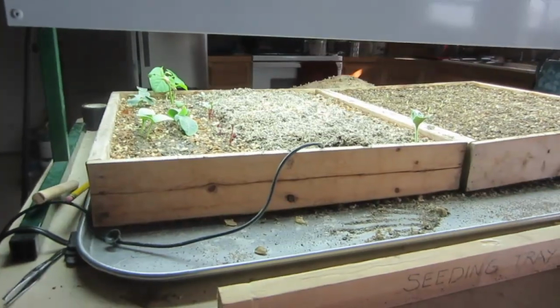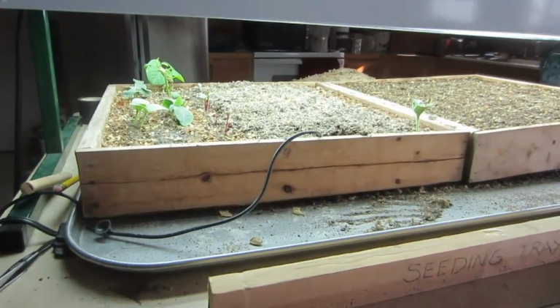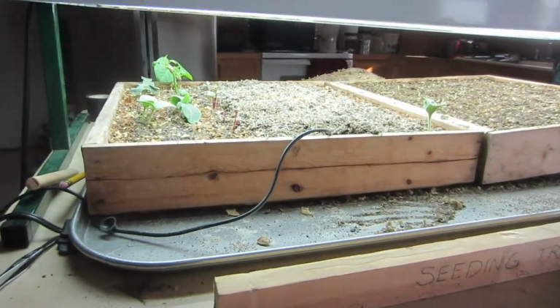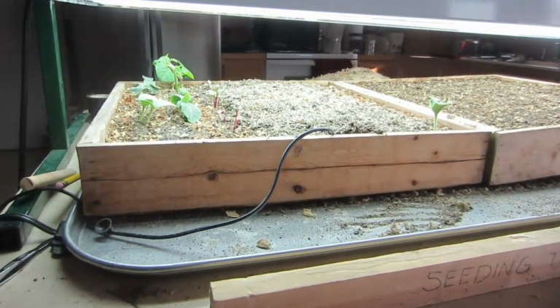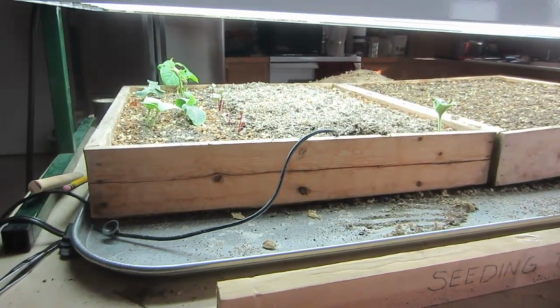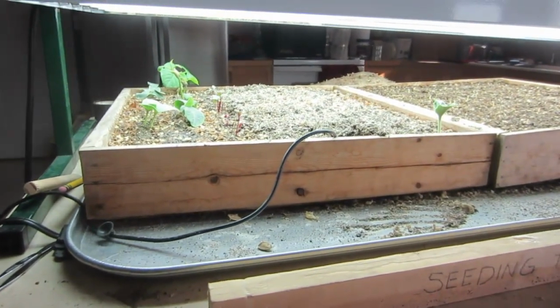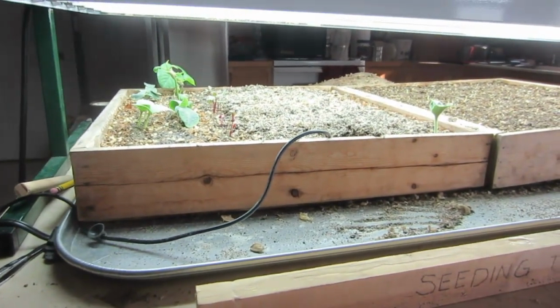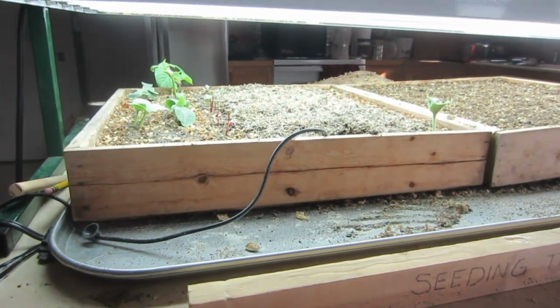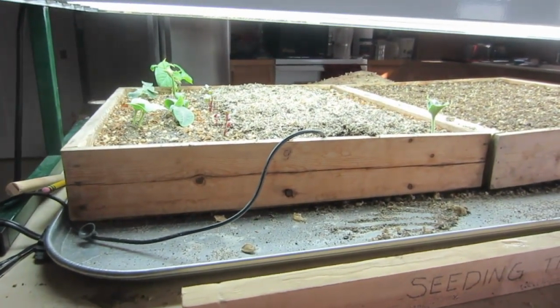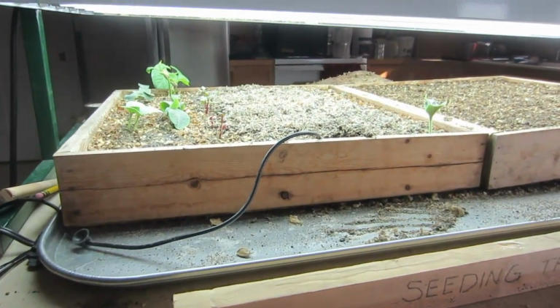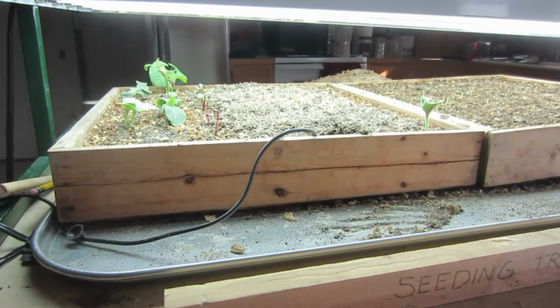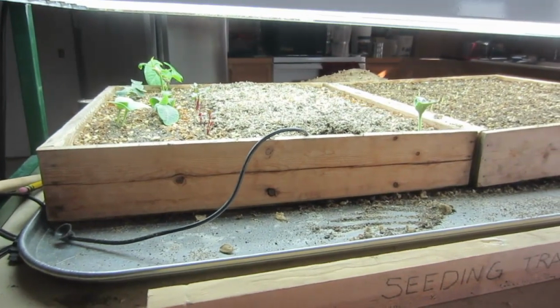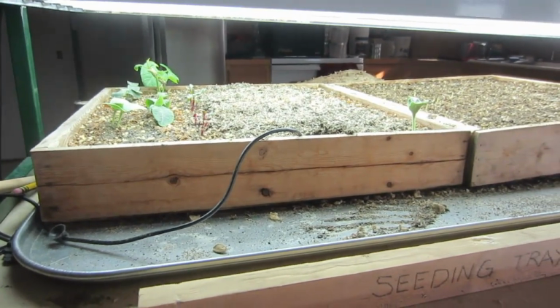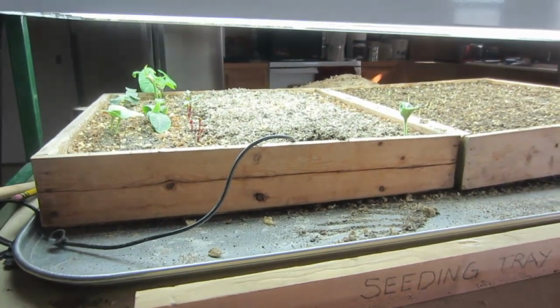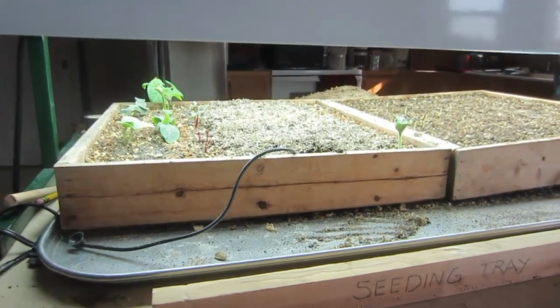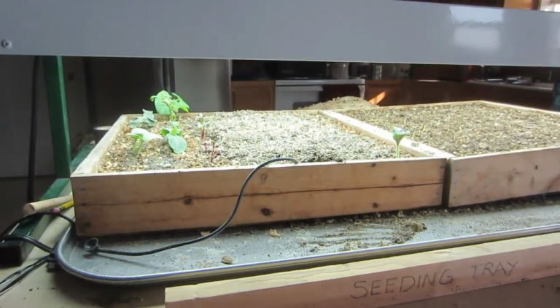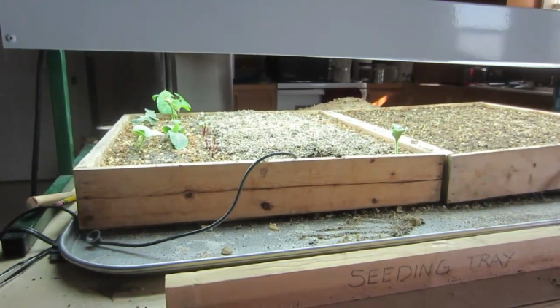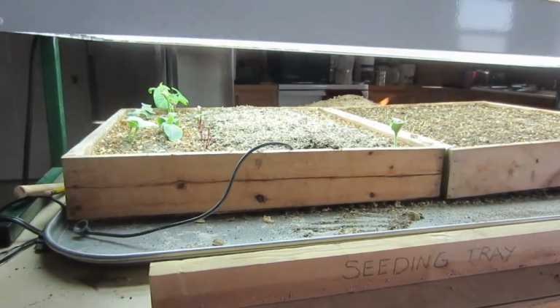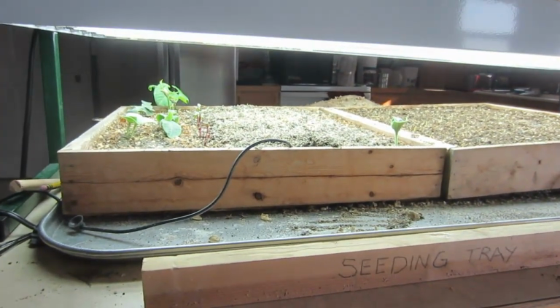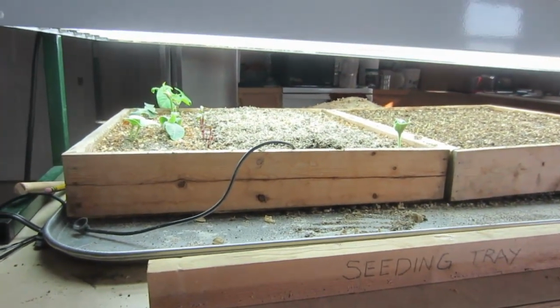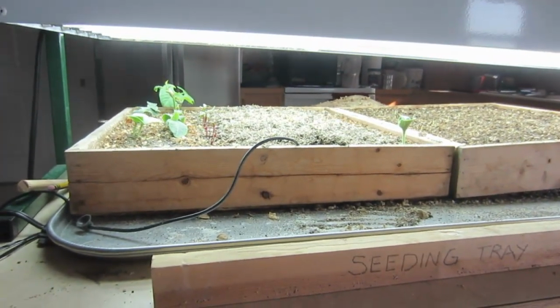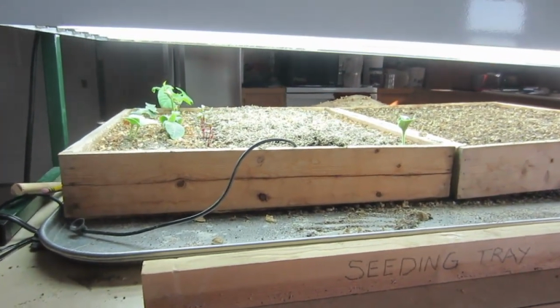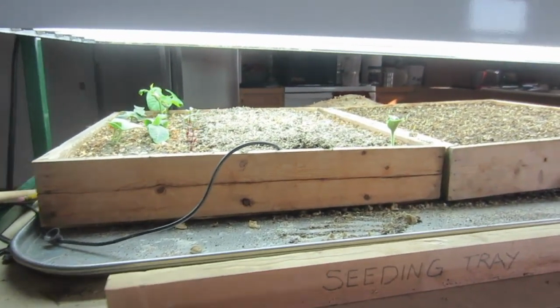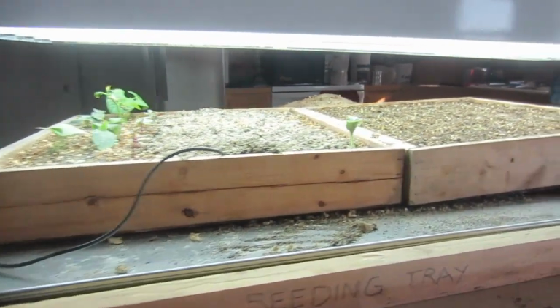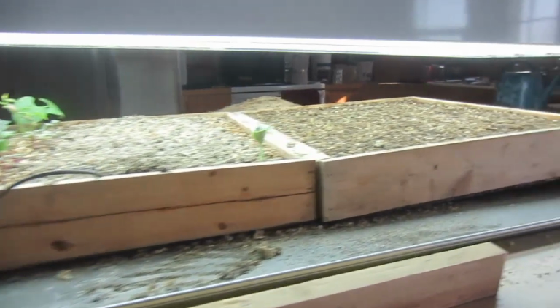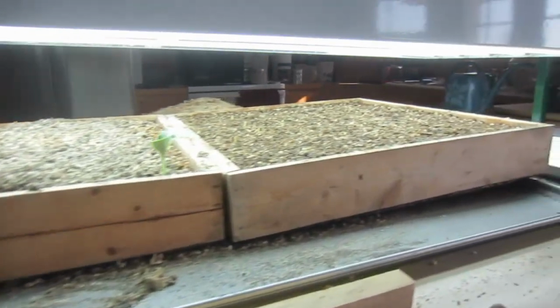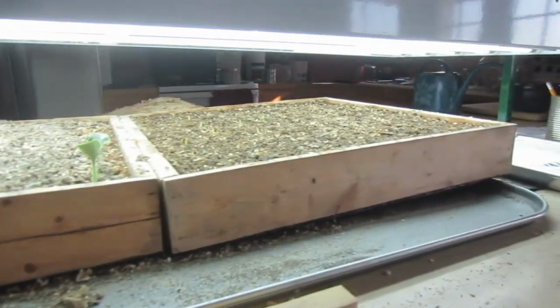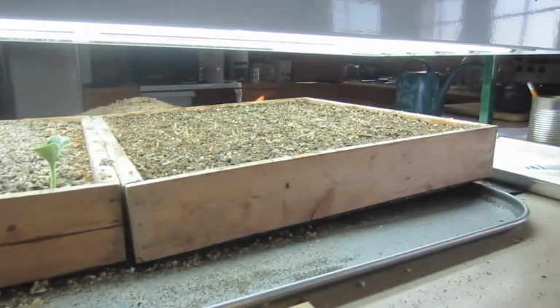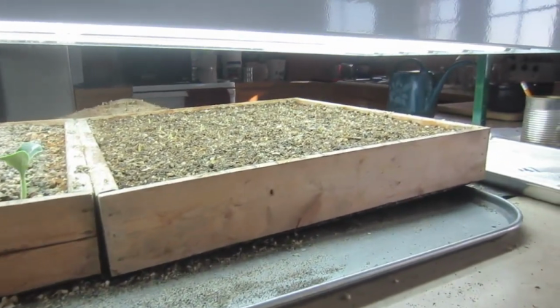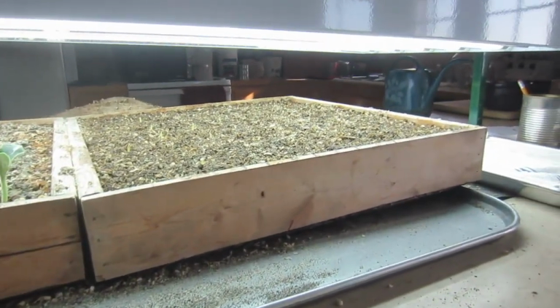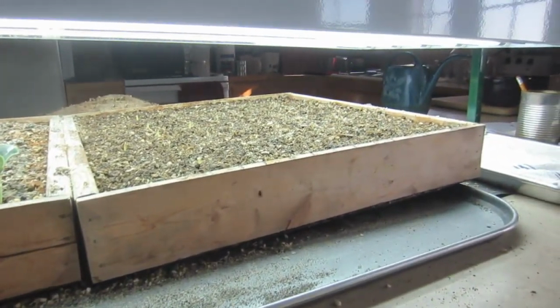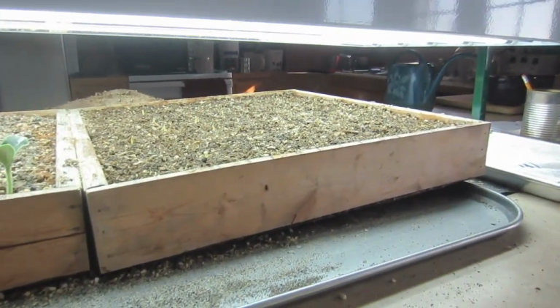Because I do have taller plants here in the other seedling tray, I've angled my lights so it's a little bit higher above the tall plants and lower over the corn seedlings.